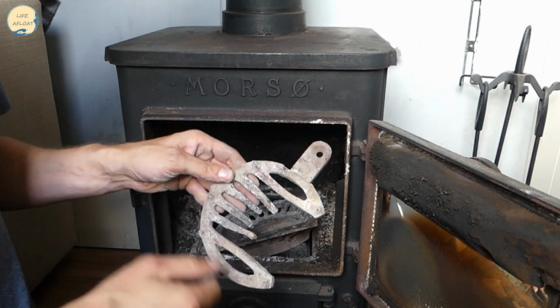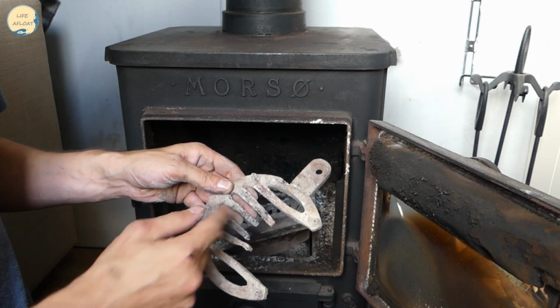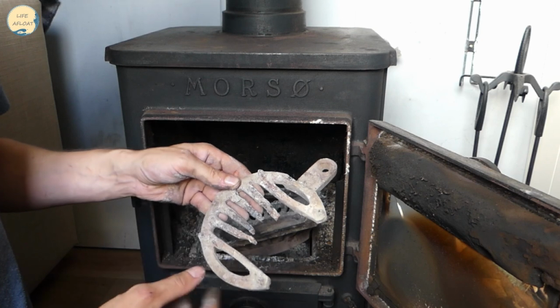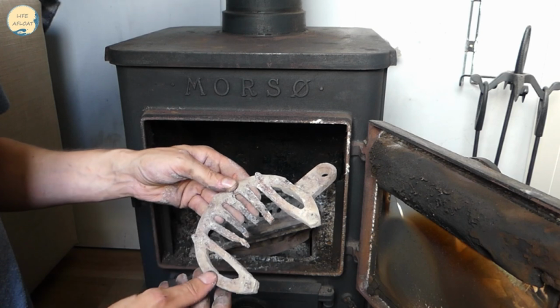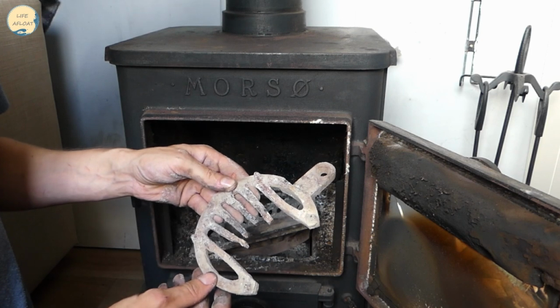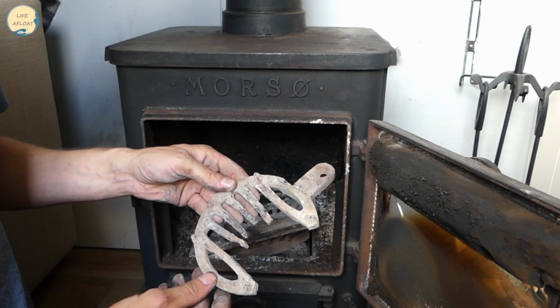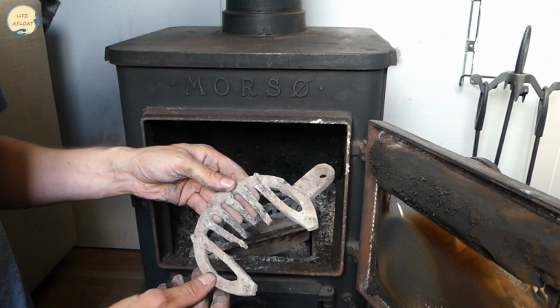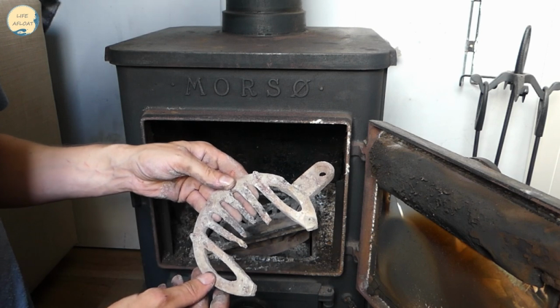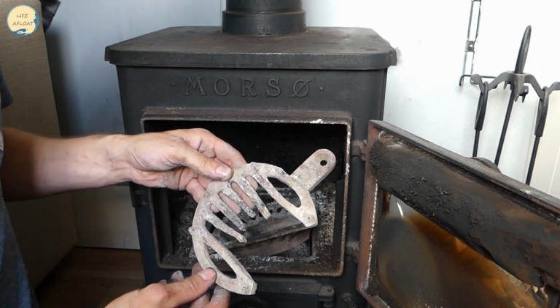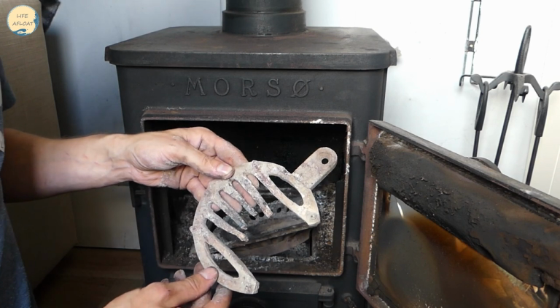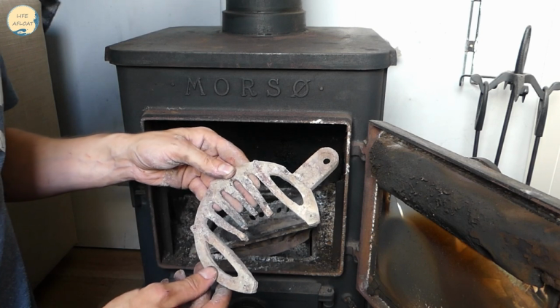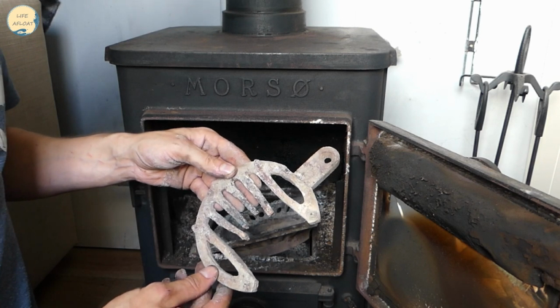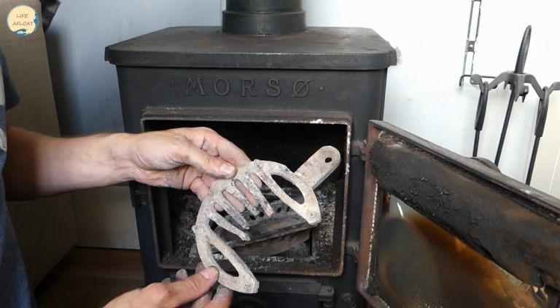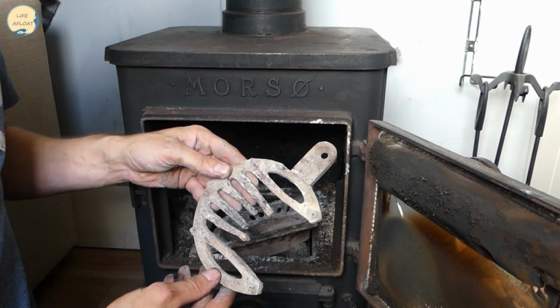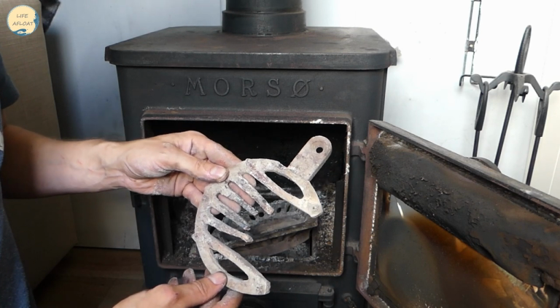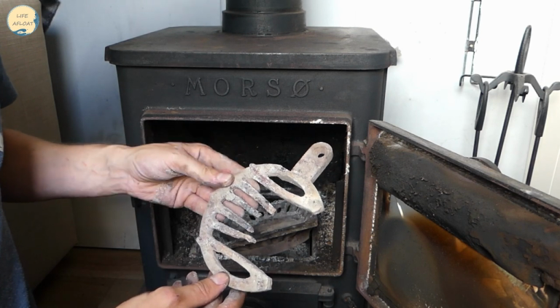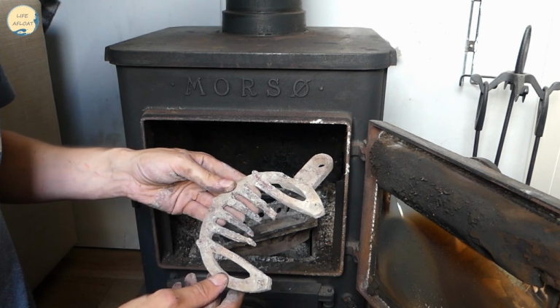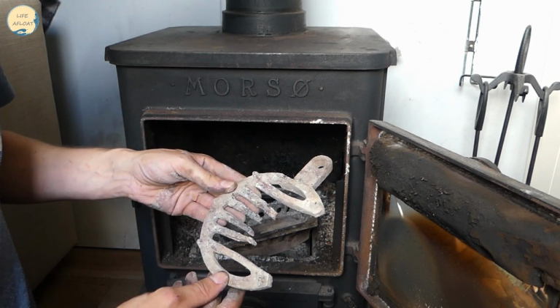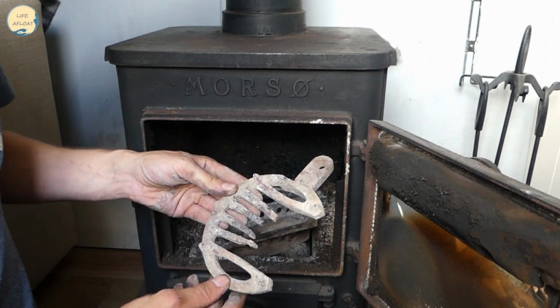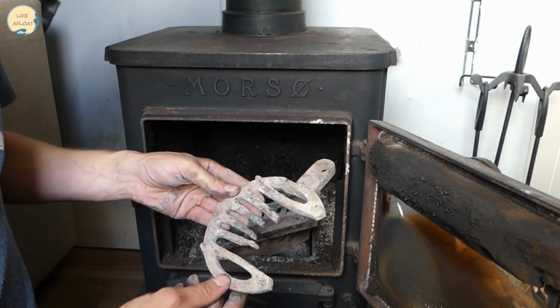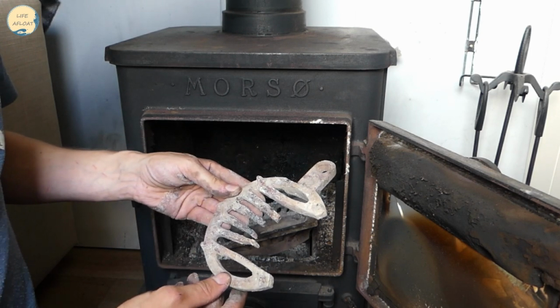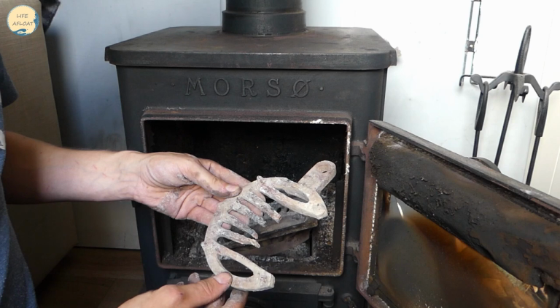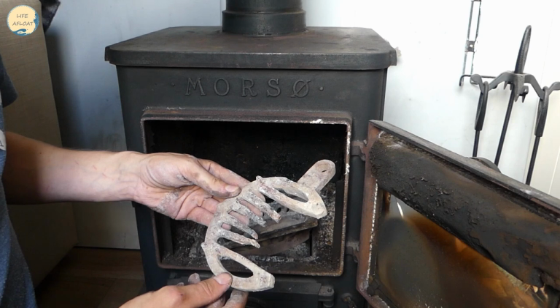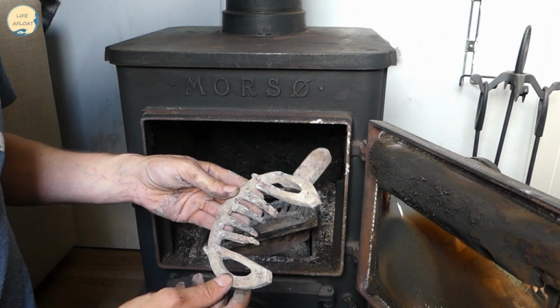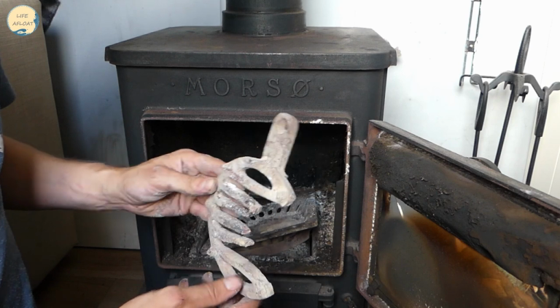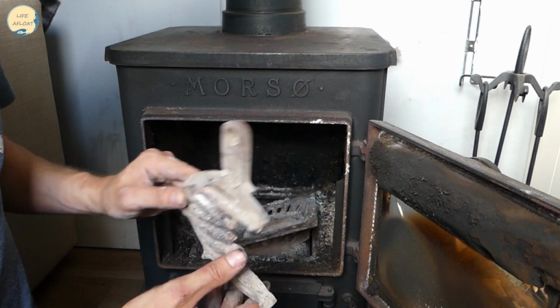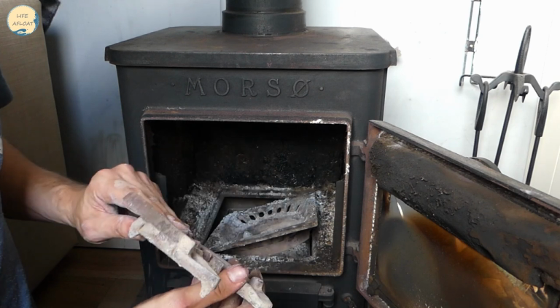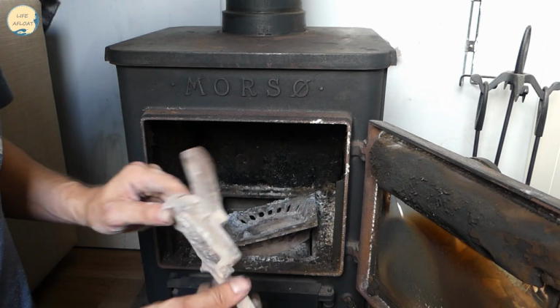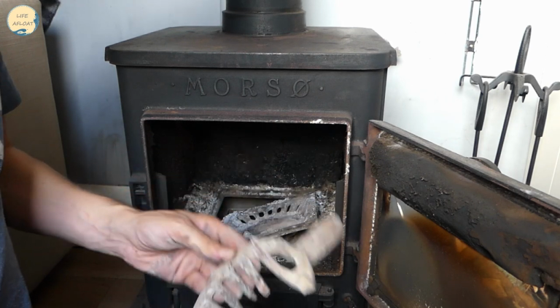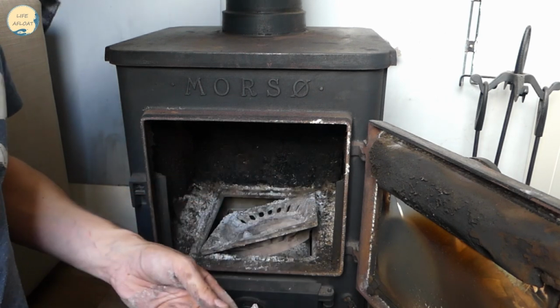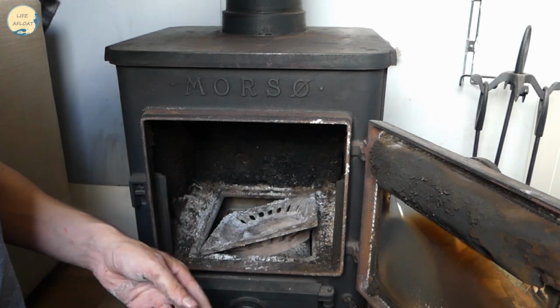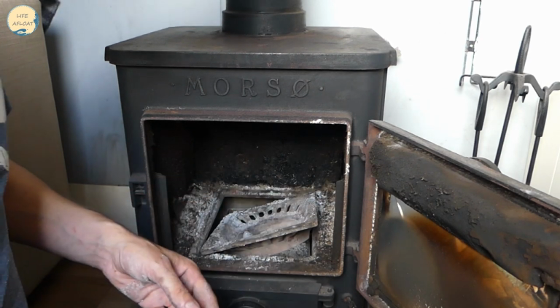There we go - you can see that the old grate has truly come to the end of its life. Never mind. I'll chuck that out.